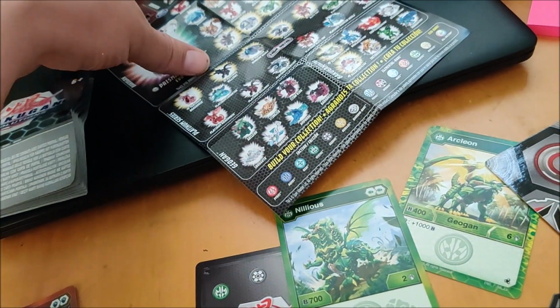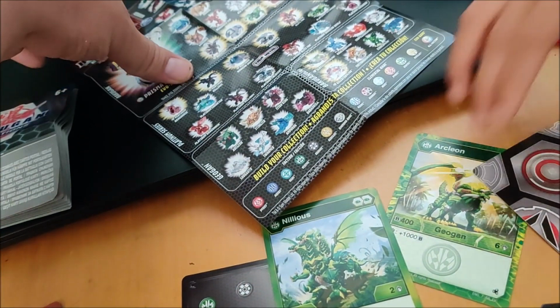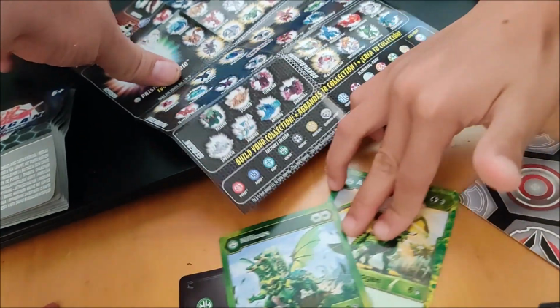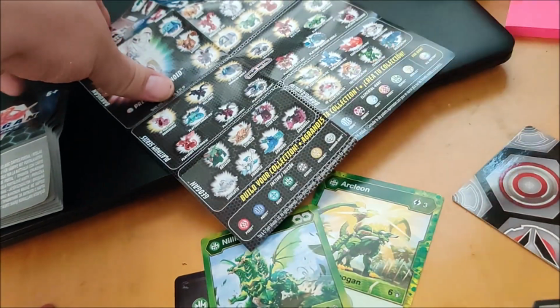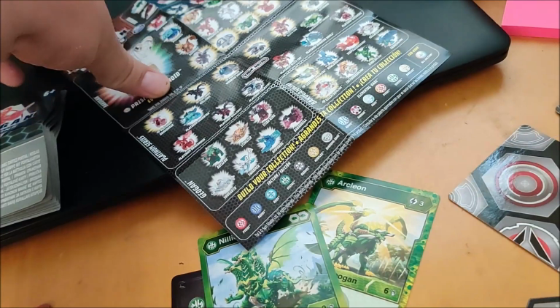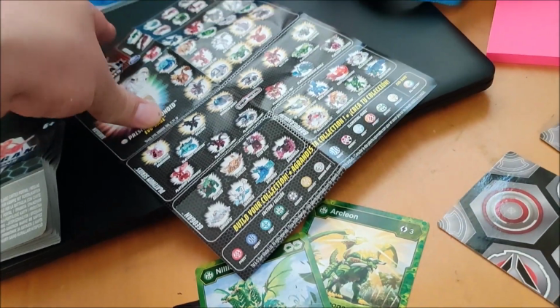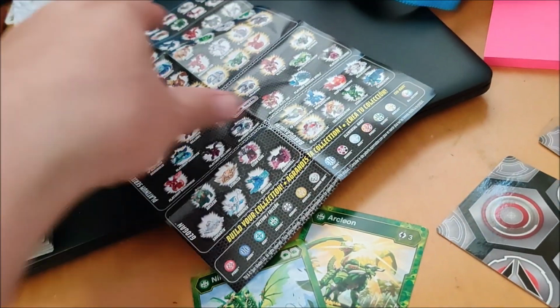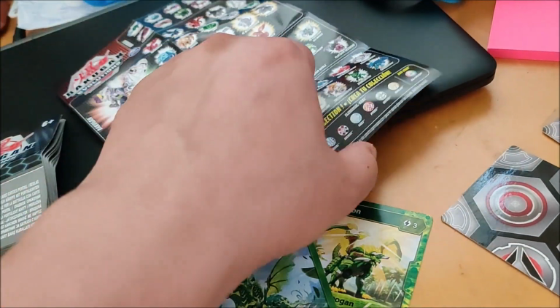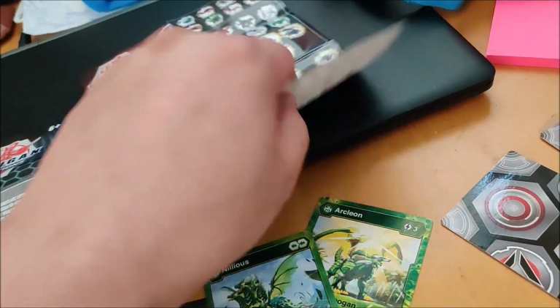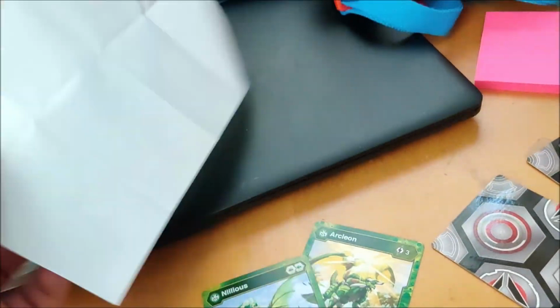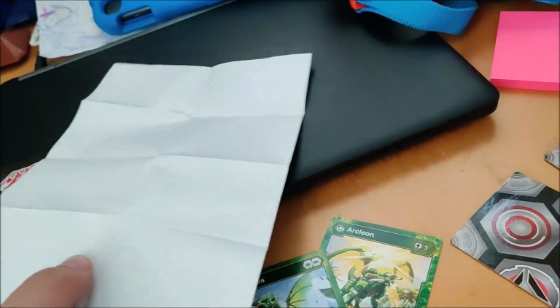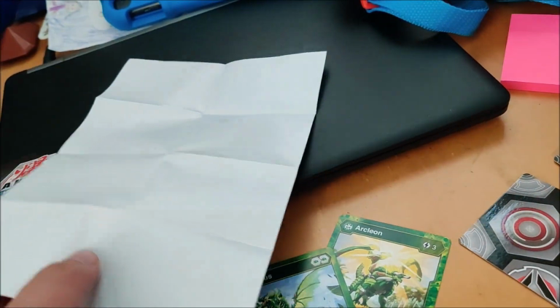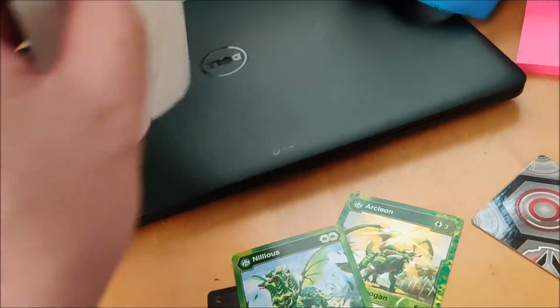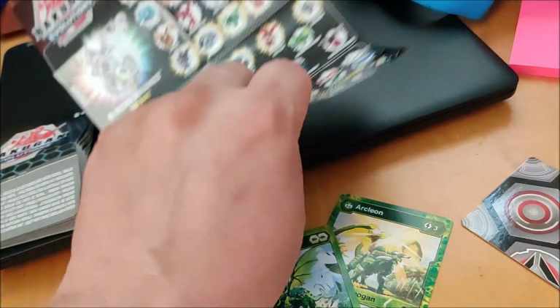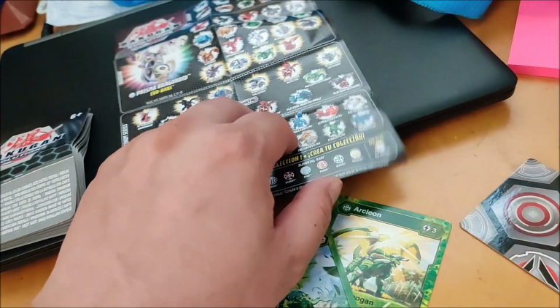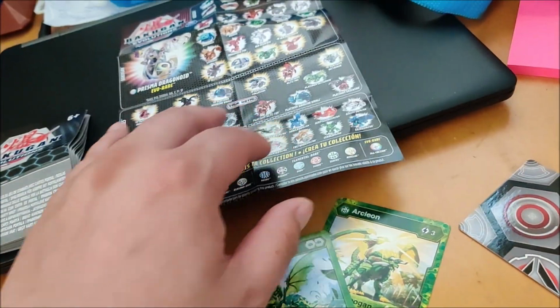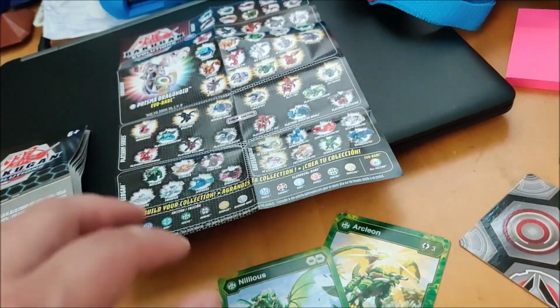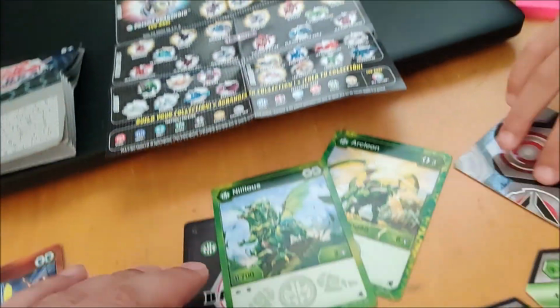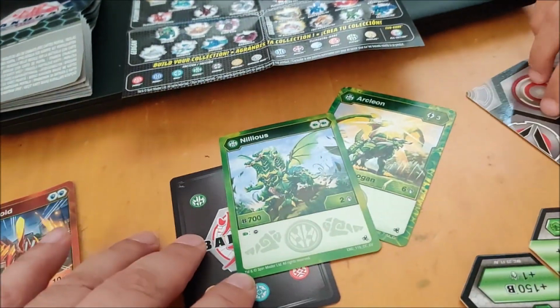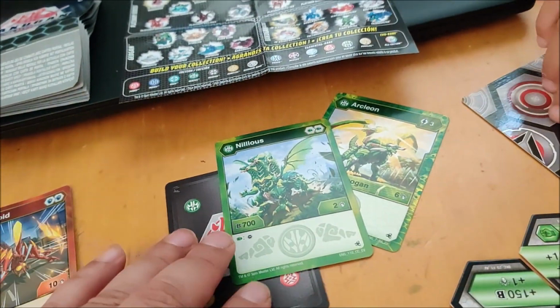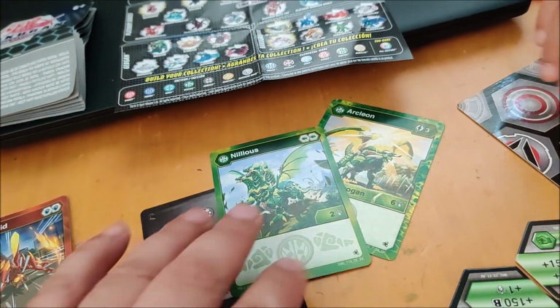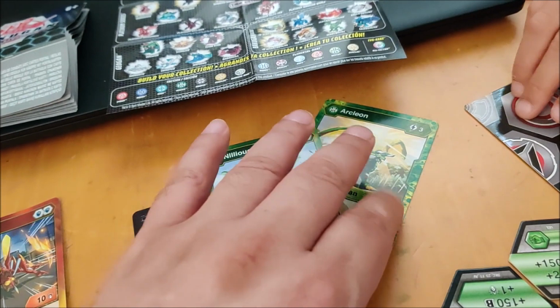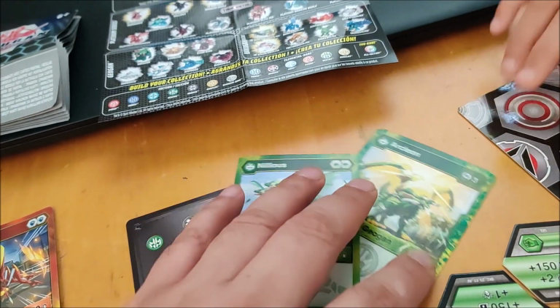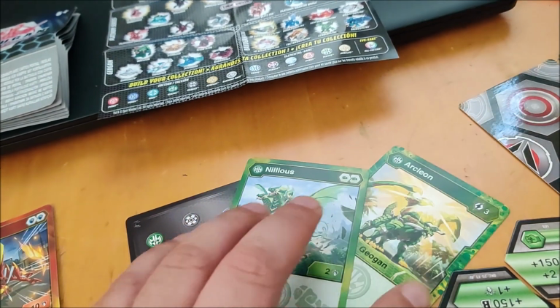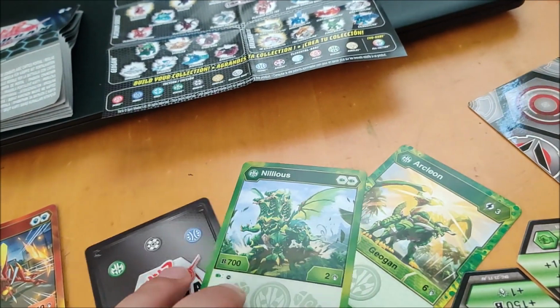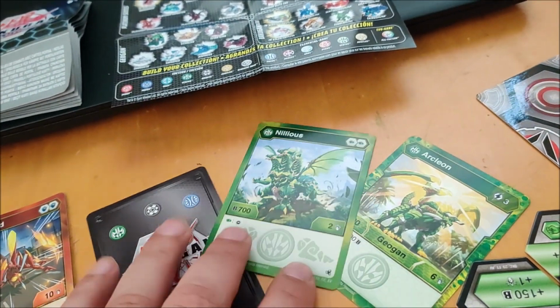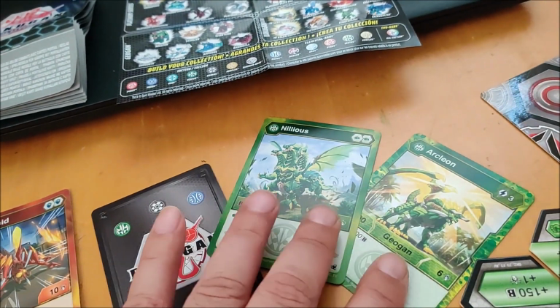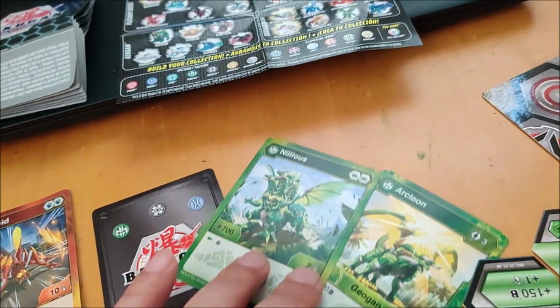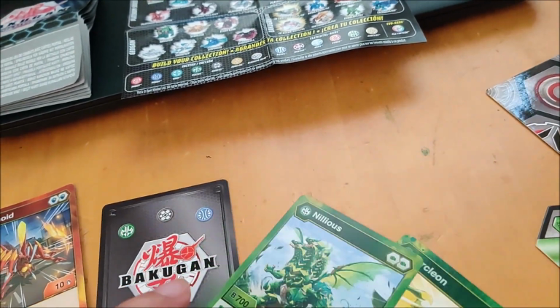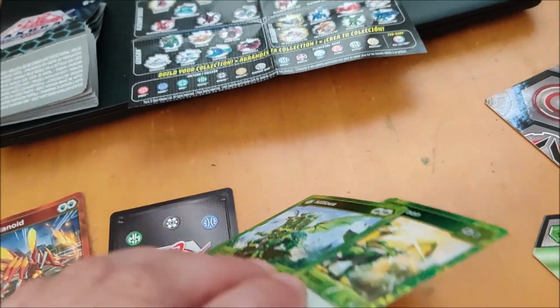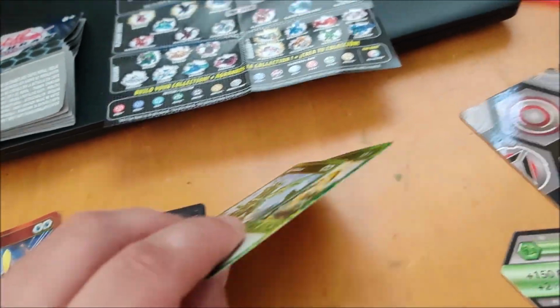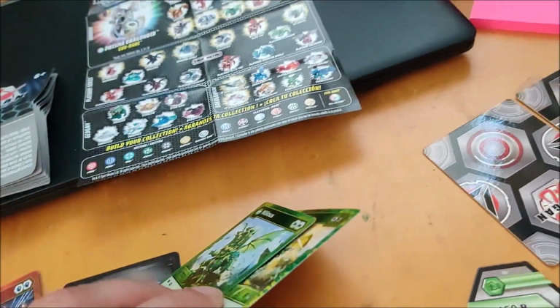This is usually $30, but Mommy was able to get it on clearance at Target for $8.99.